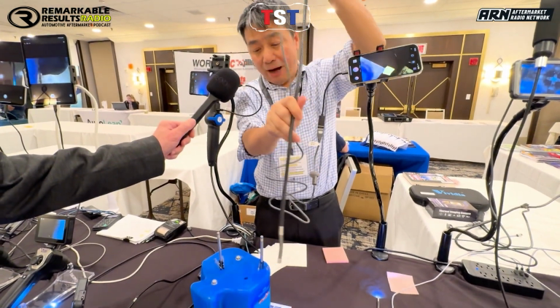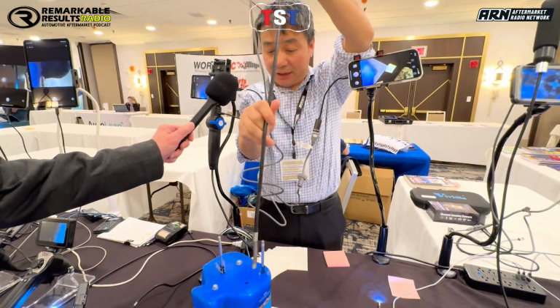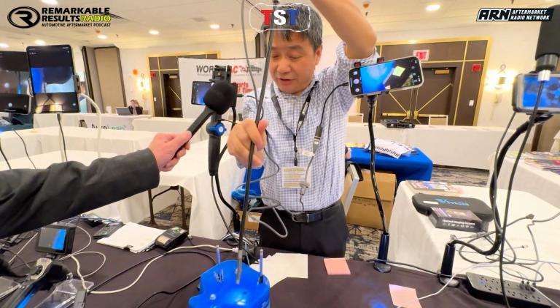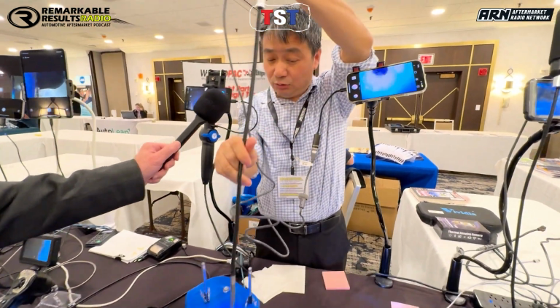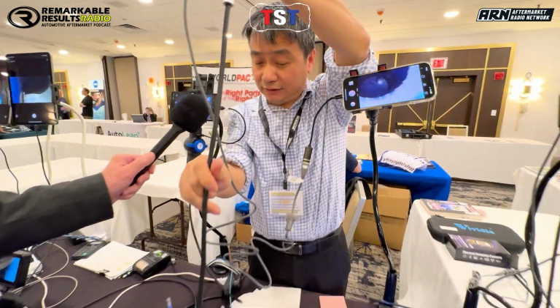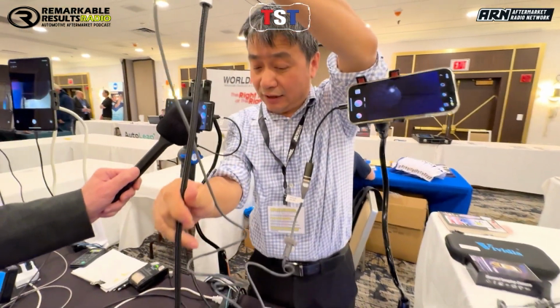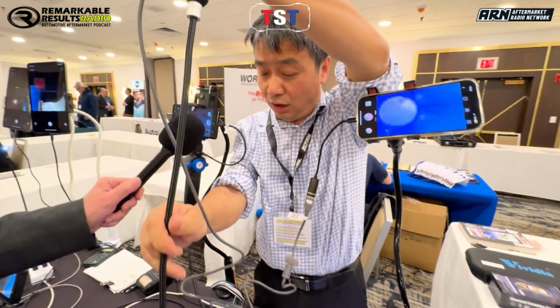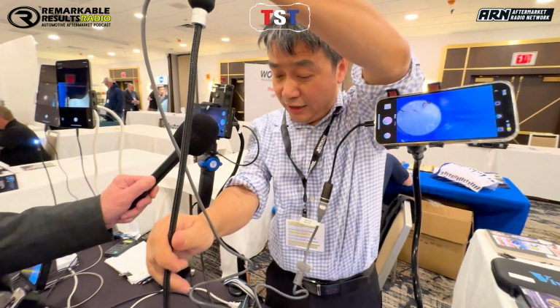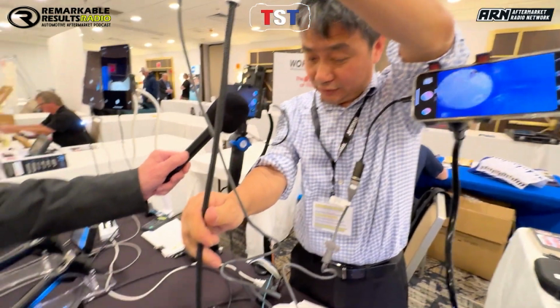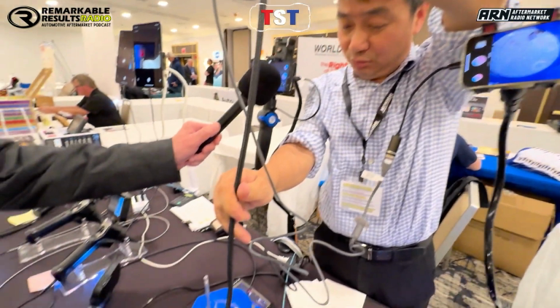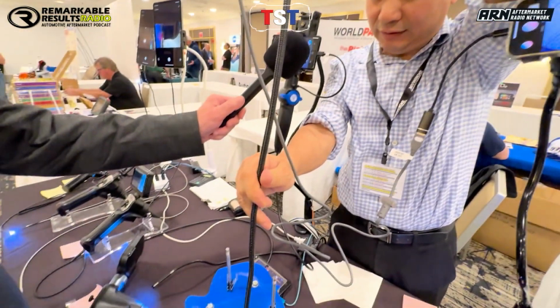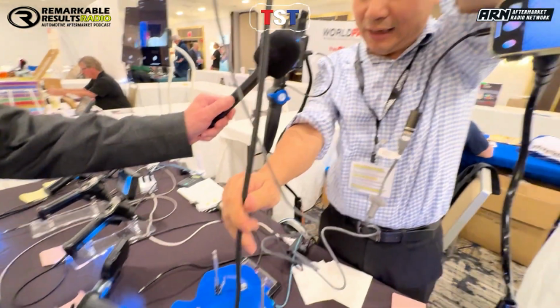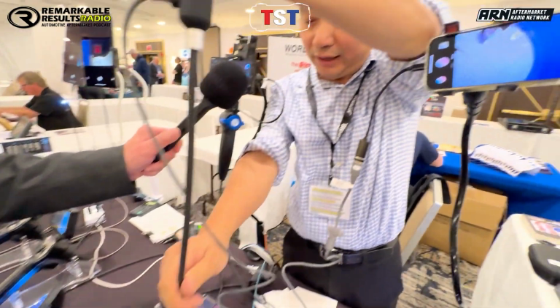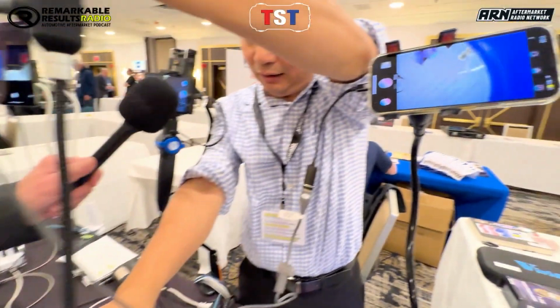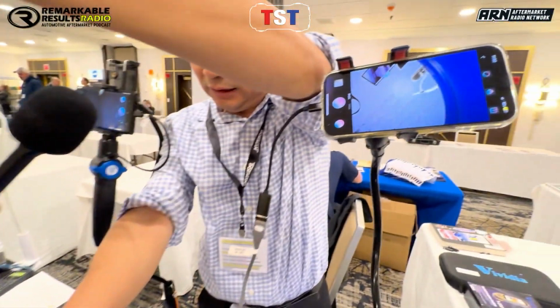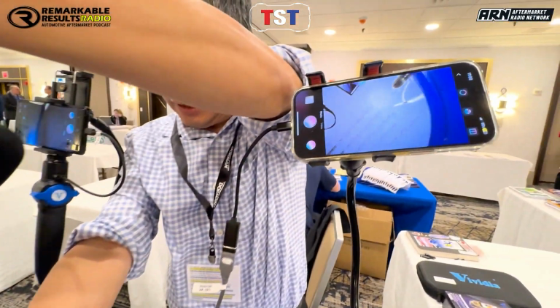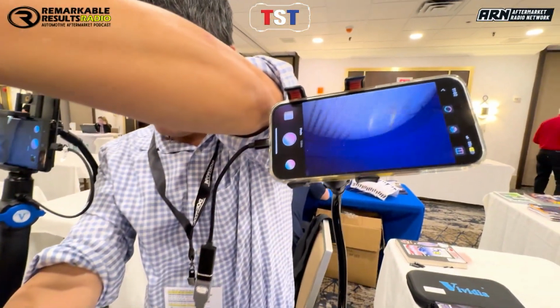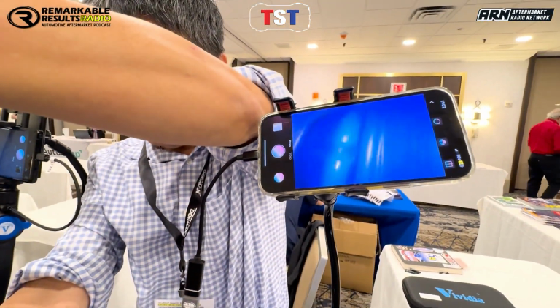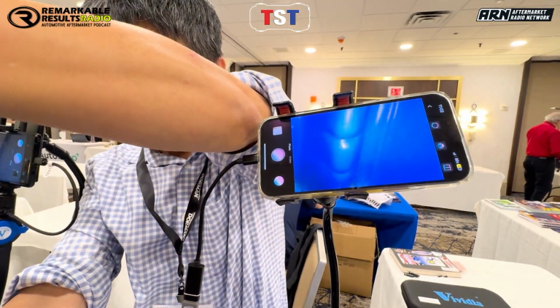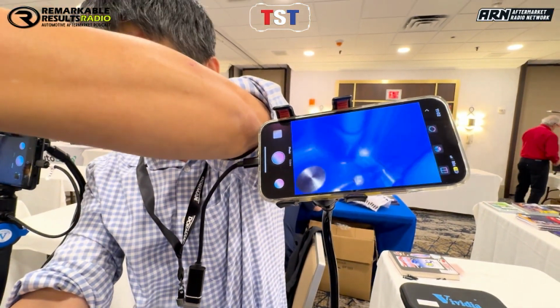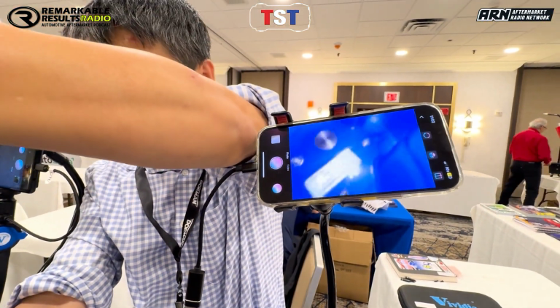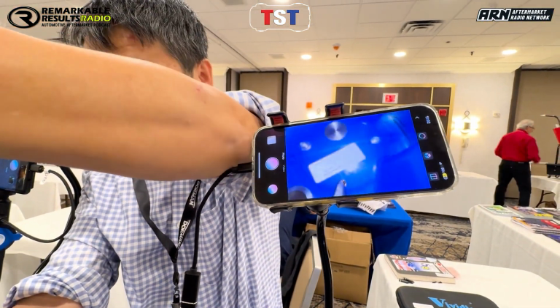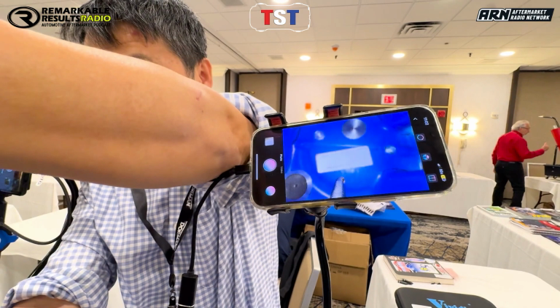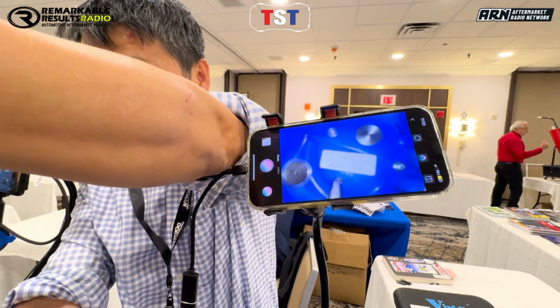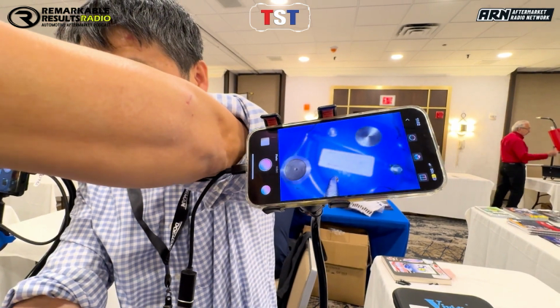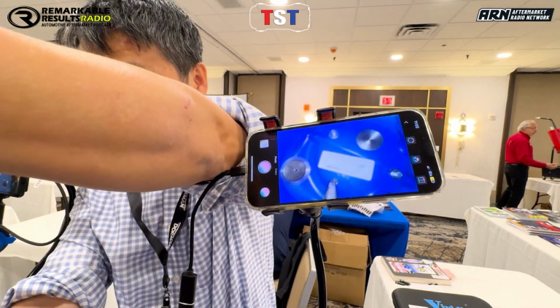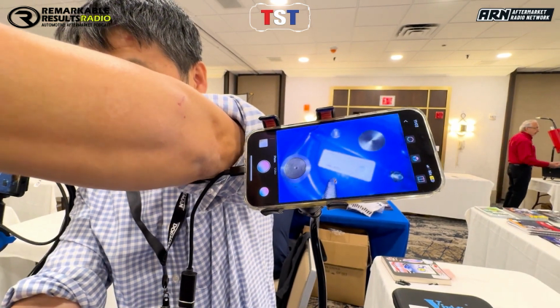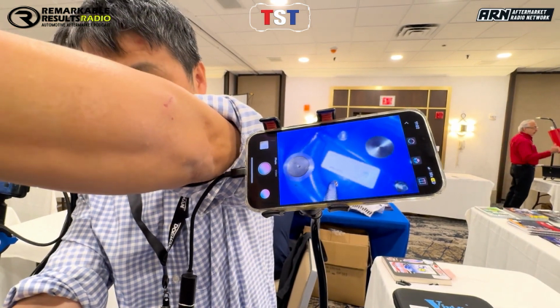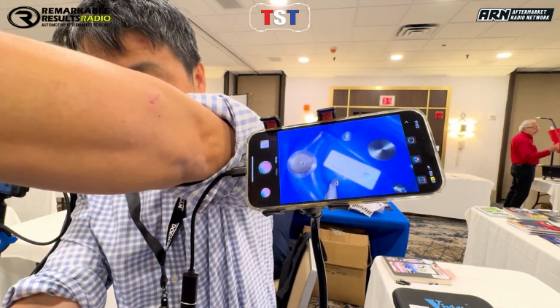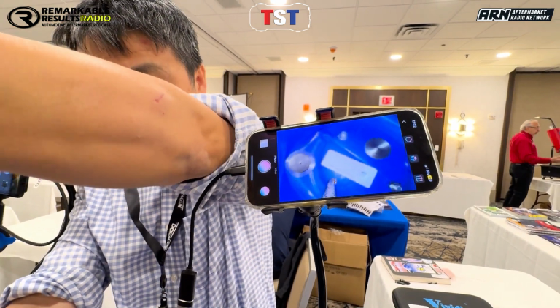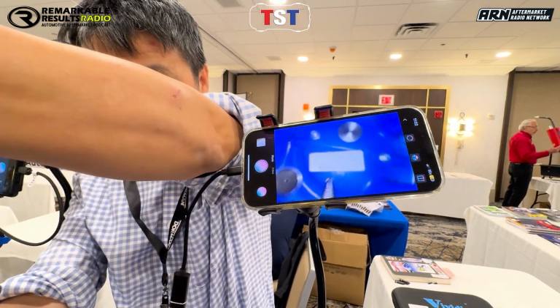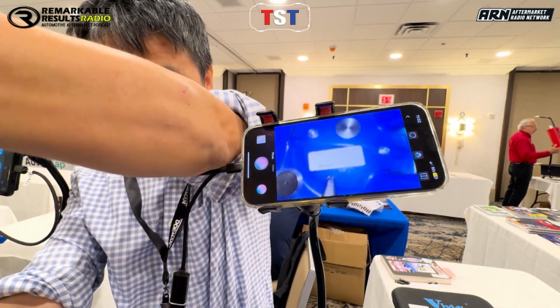One application — look inside car engines. You put it inside, looking down, and then you turn around, and you can see it. You can take pictures and also record videos.